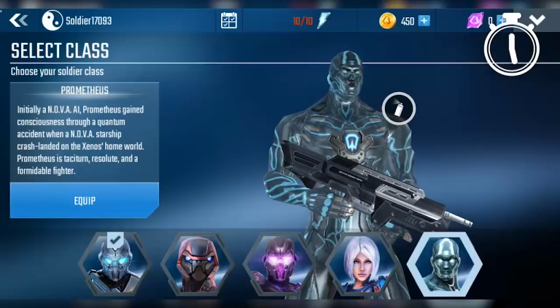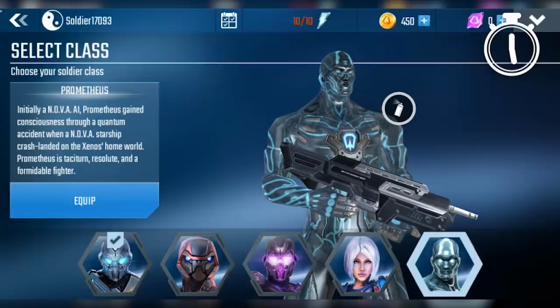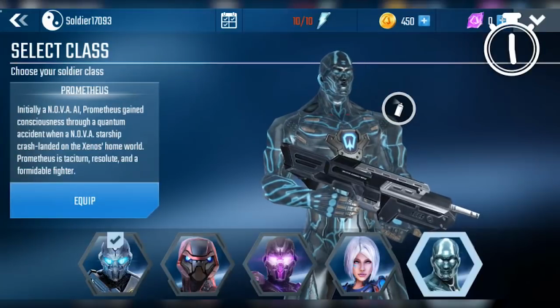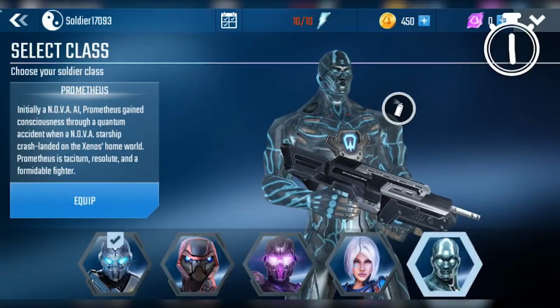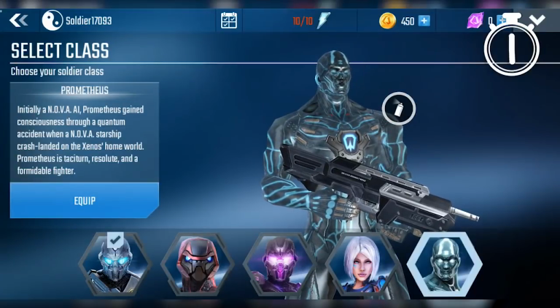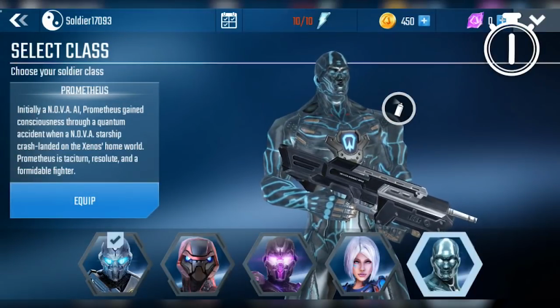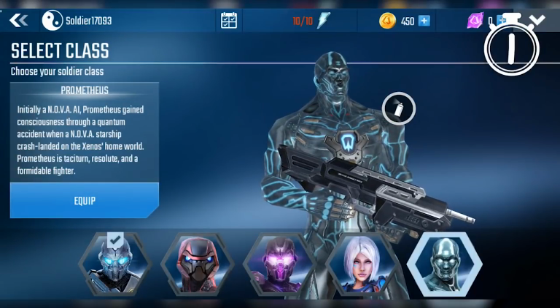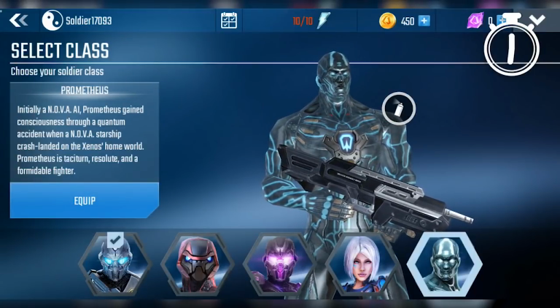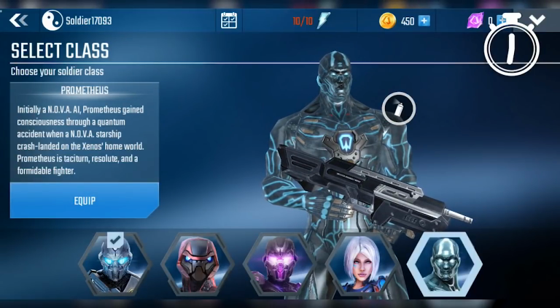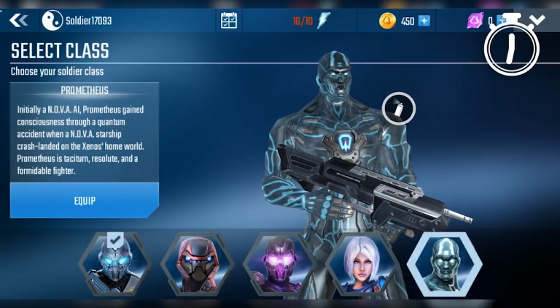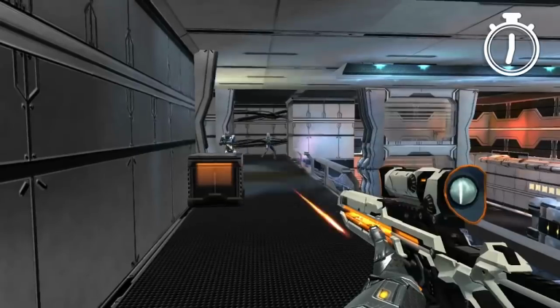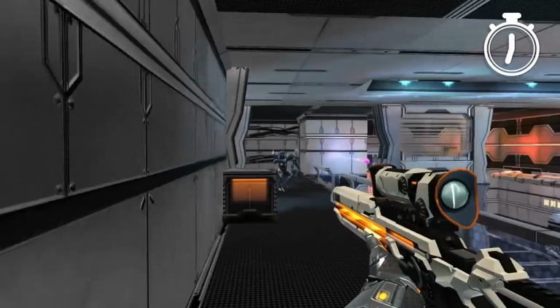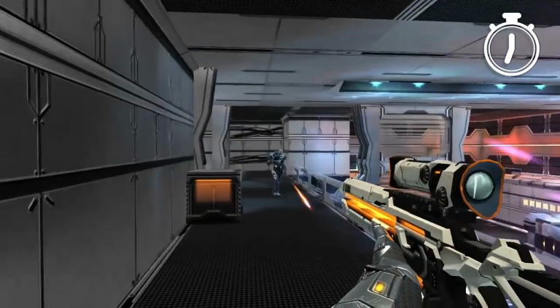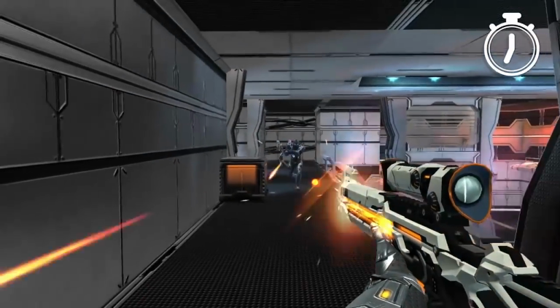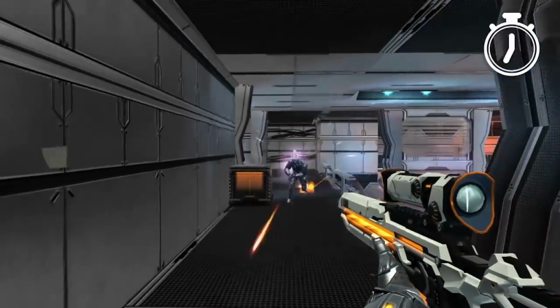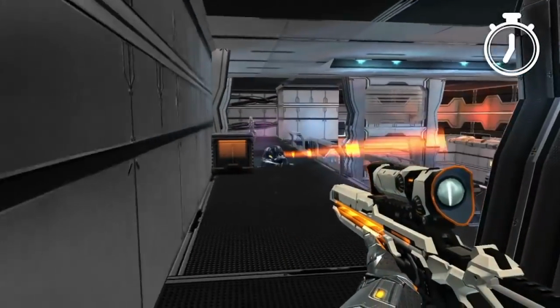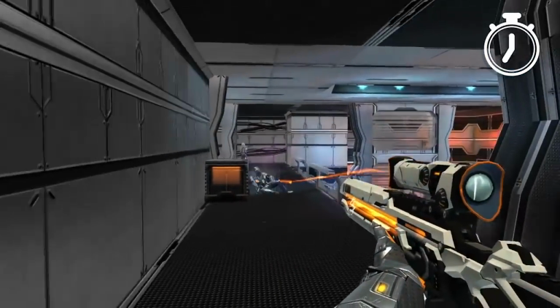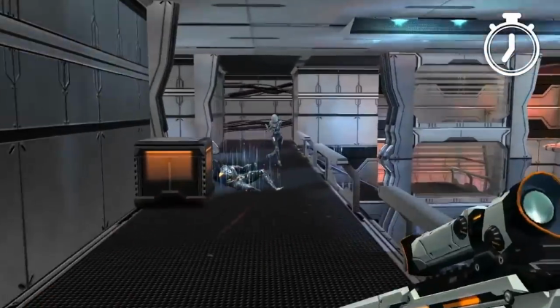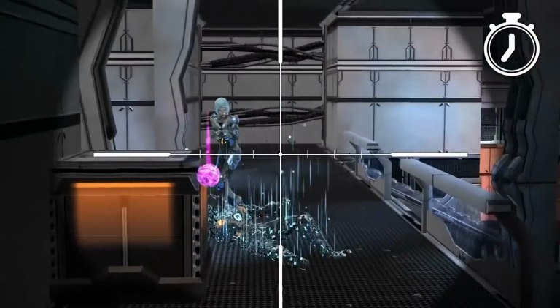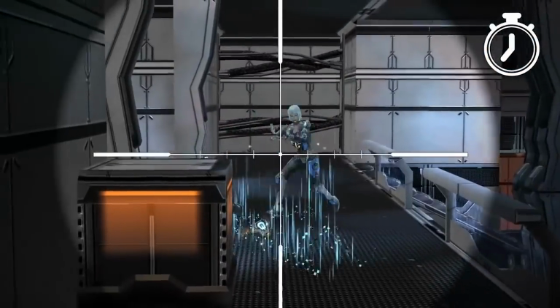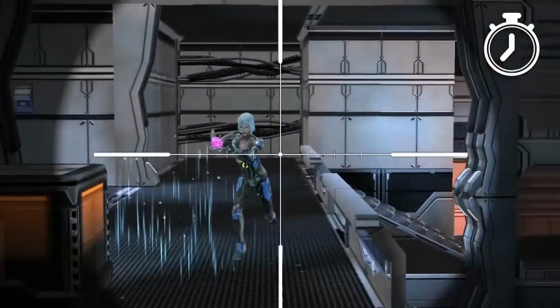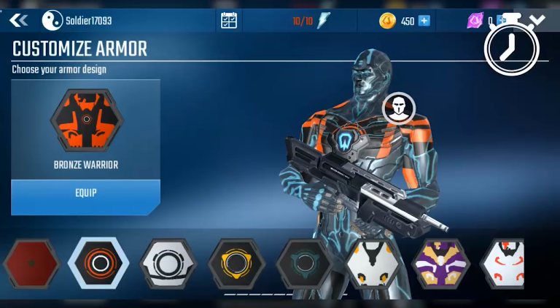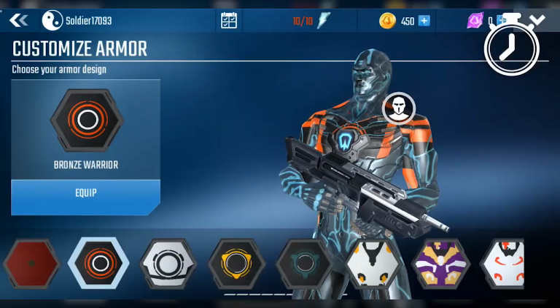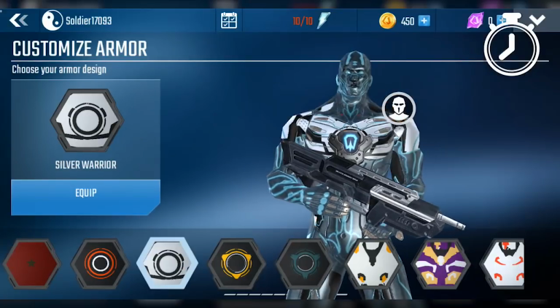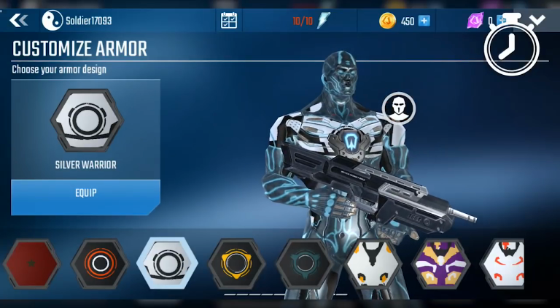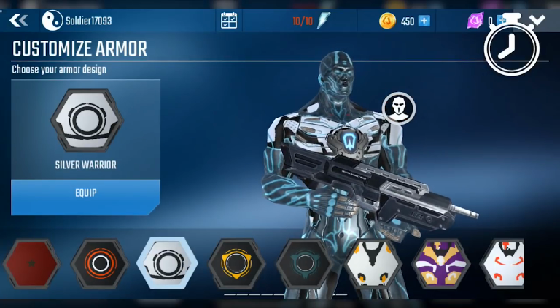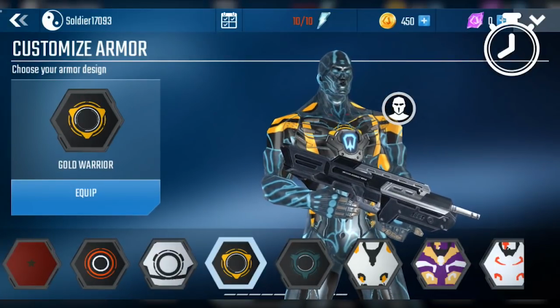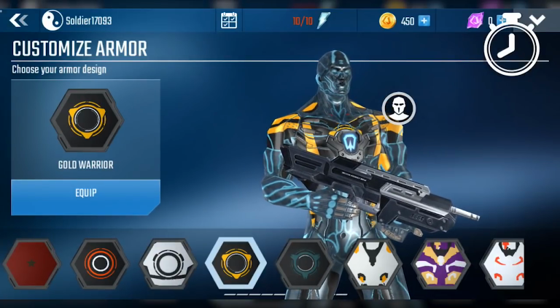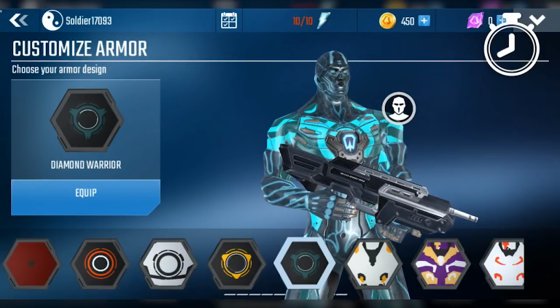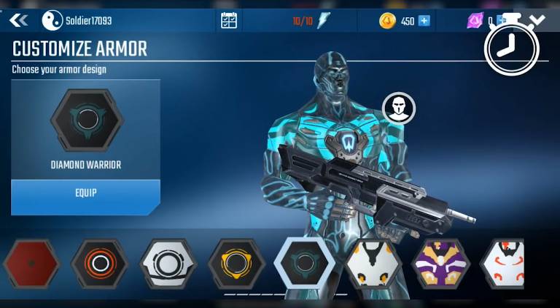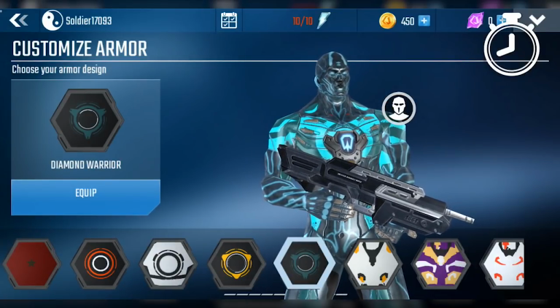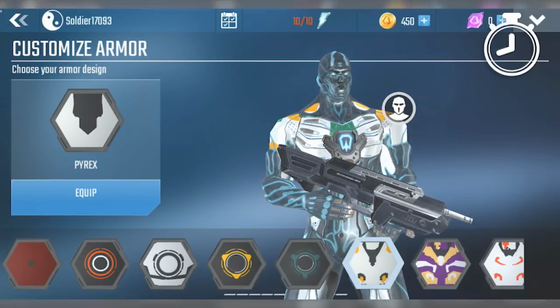This update sees an old ally join the fray. The sentient AI Prometheus has constructed itself a sturdy physical shell with advanced intelligence and reactions, all wrapped up in a high-tech combat chassis. You will want this deadly fighter on your side.